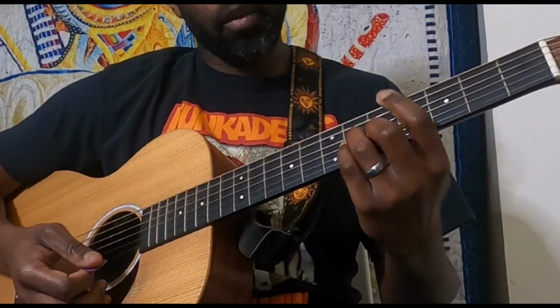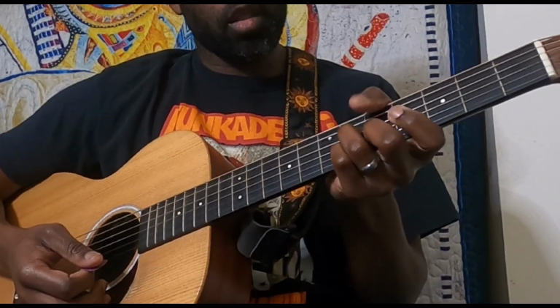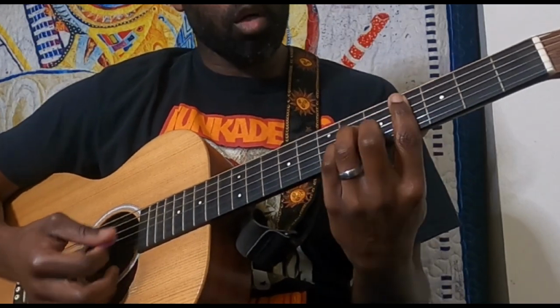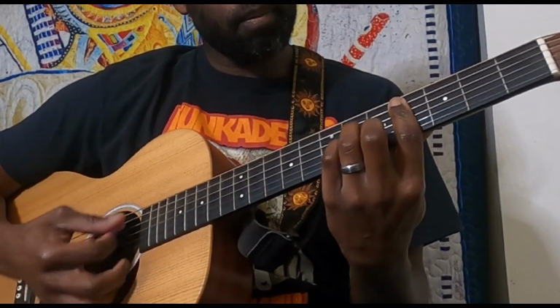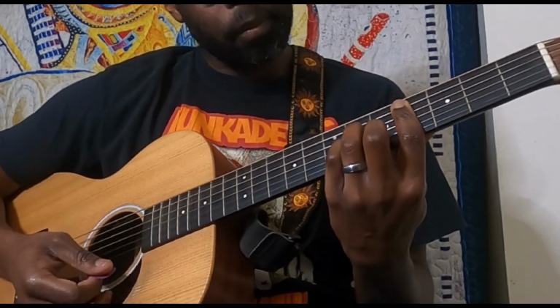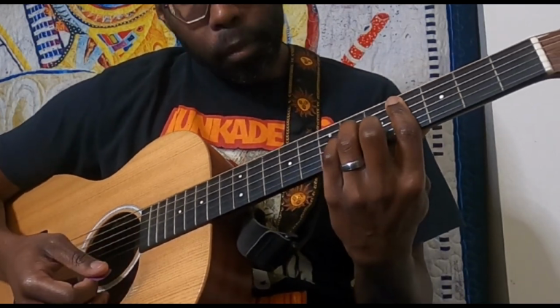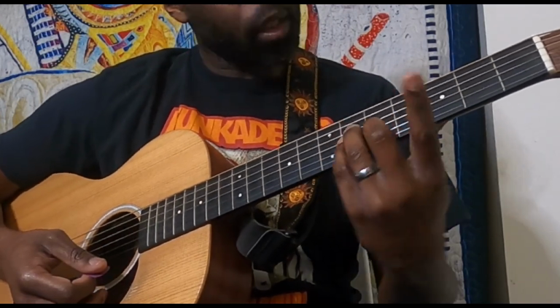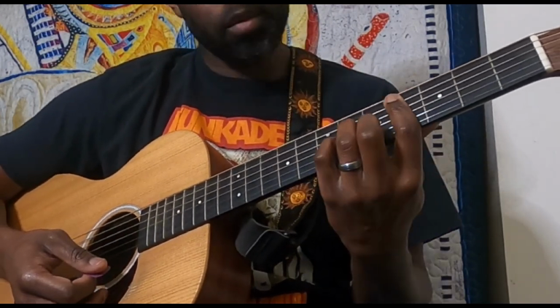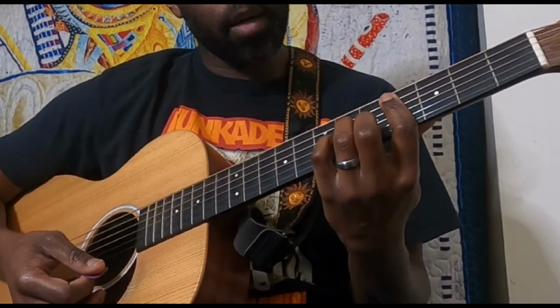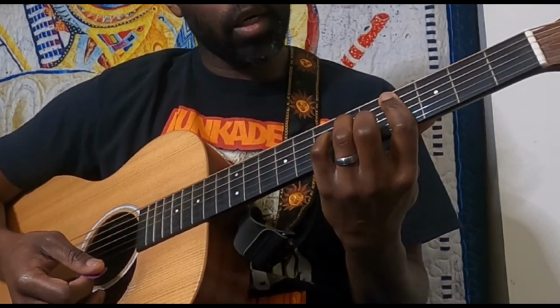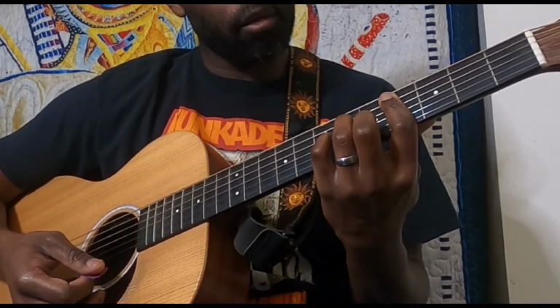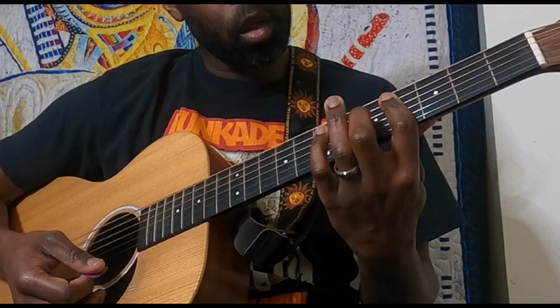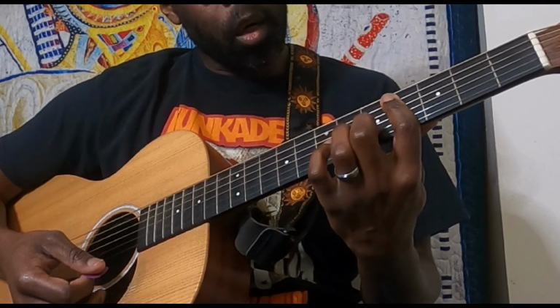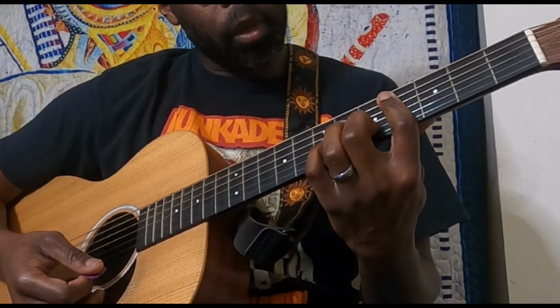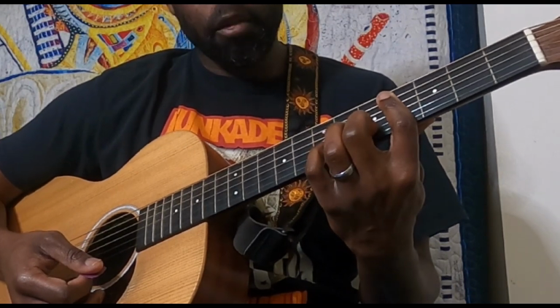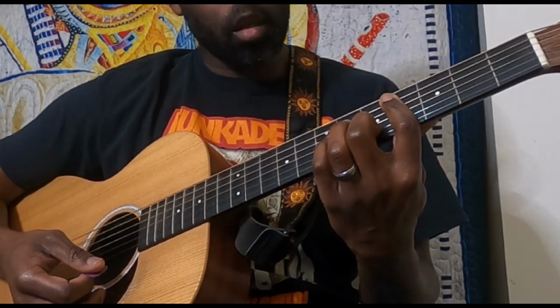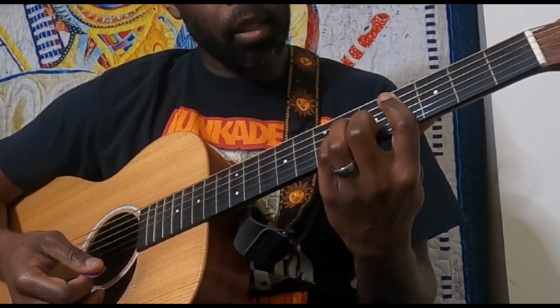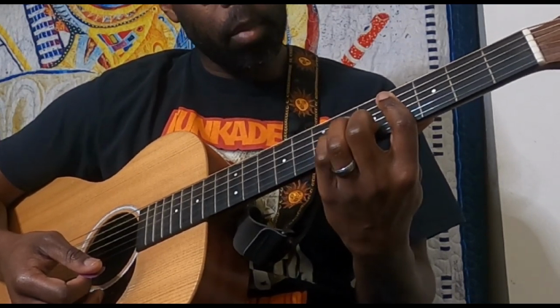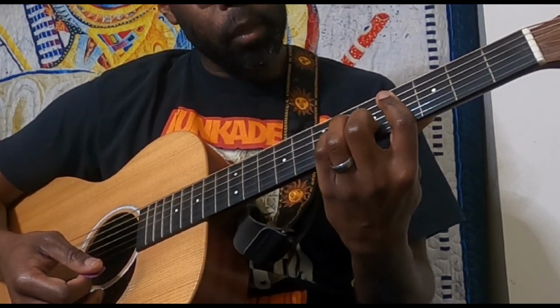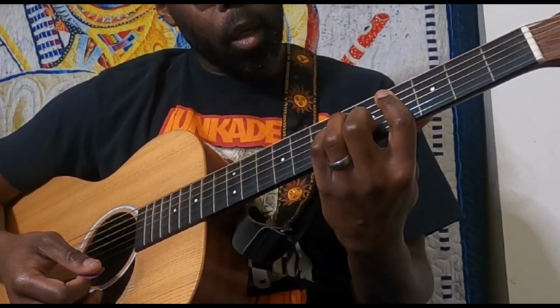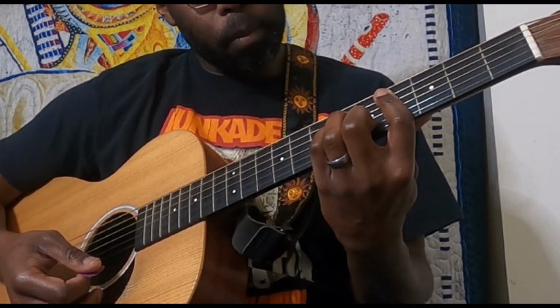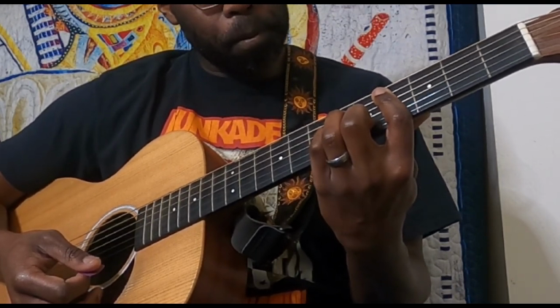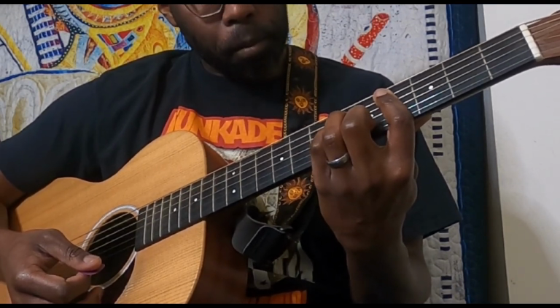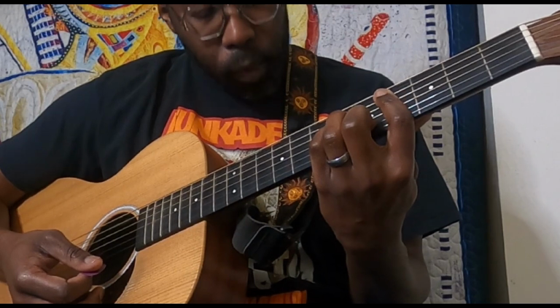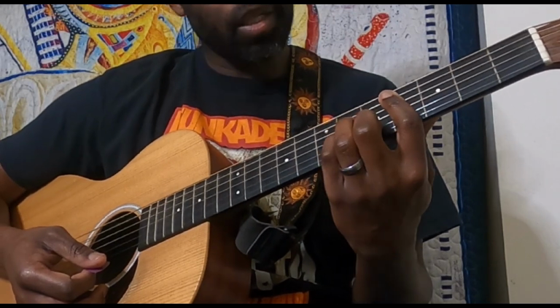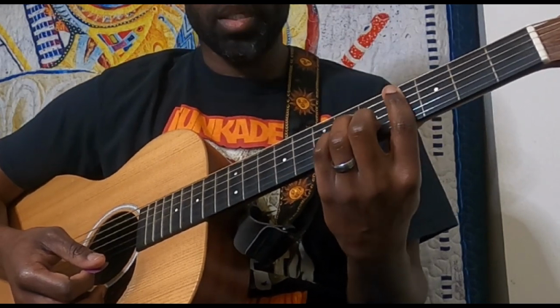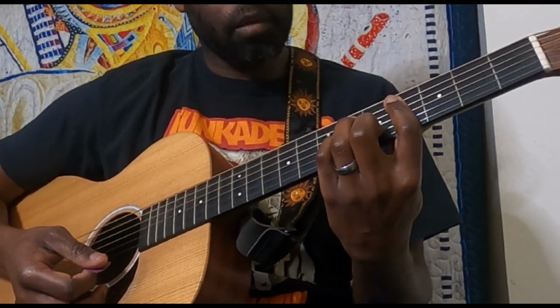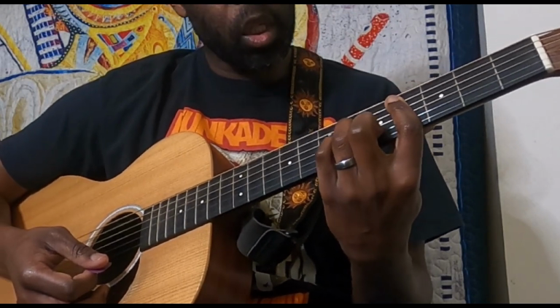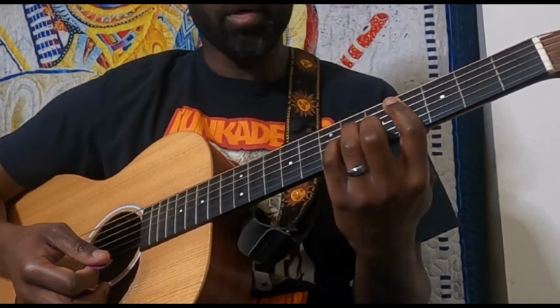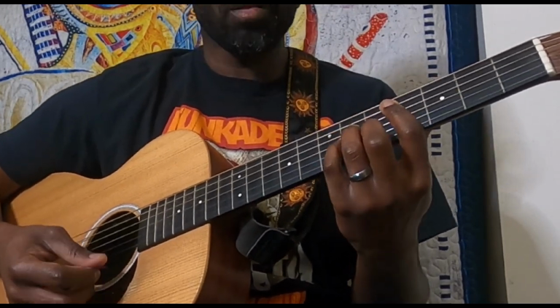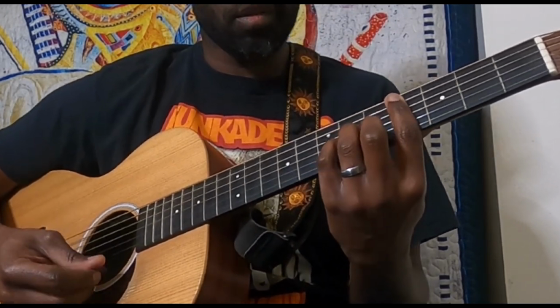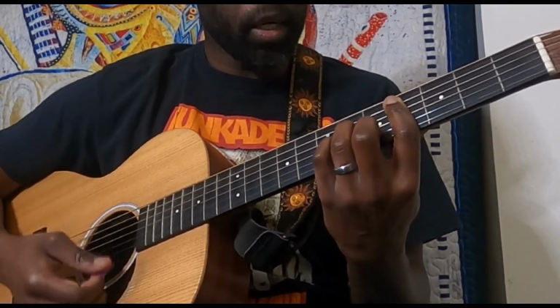Now we hop to the C sharp minor. We're staying on that bar on the fourth fret, middle finger on the fifth fret of the B string, pinky on the sixth fret of the G, and ring on the sixth fret of the D.